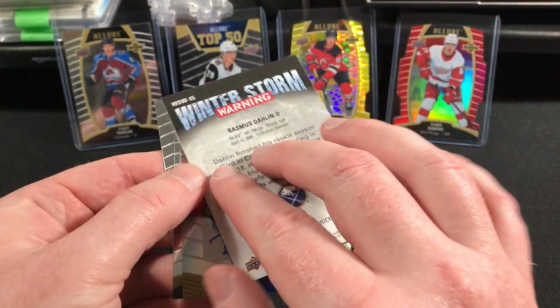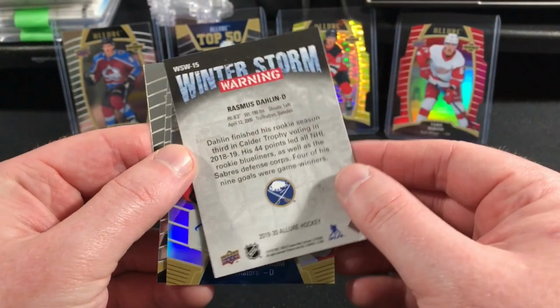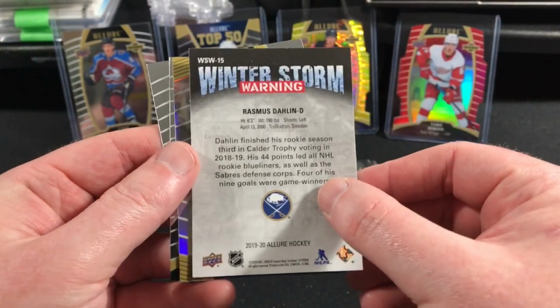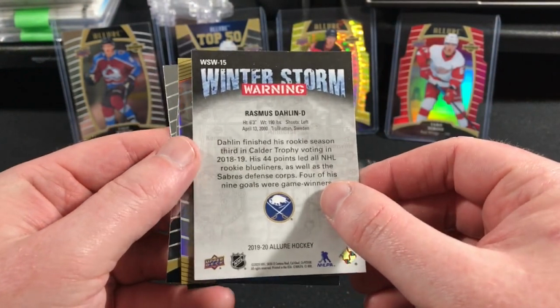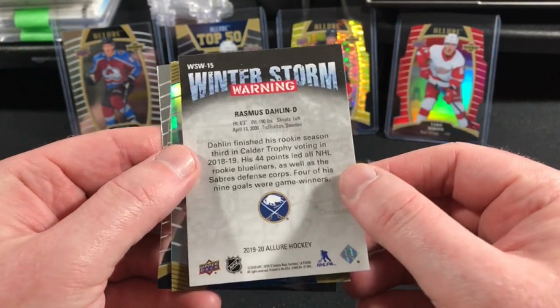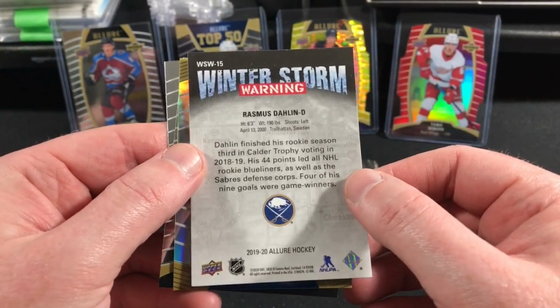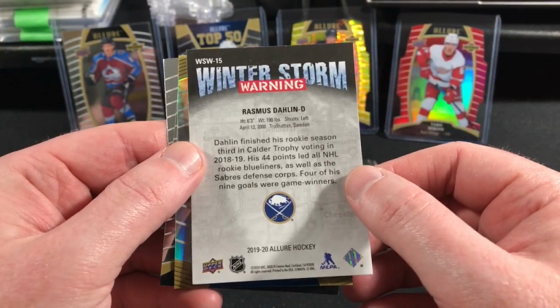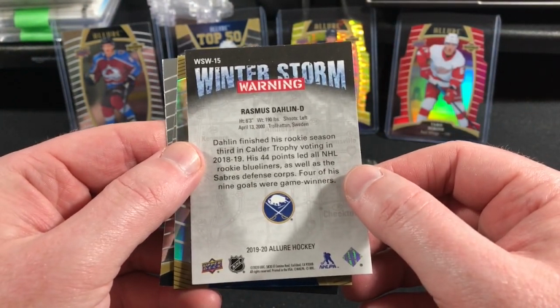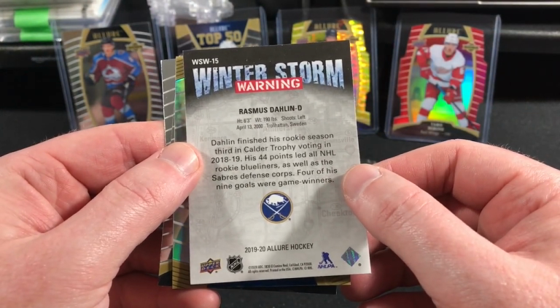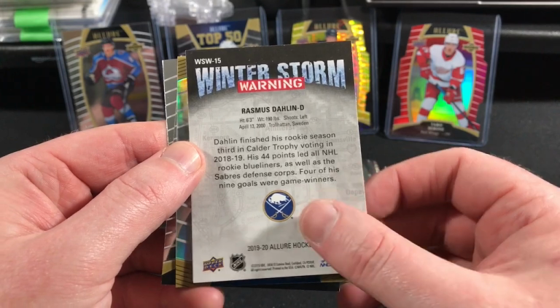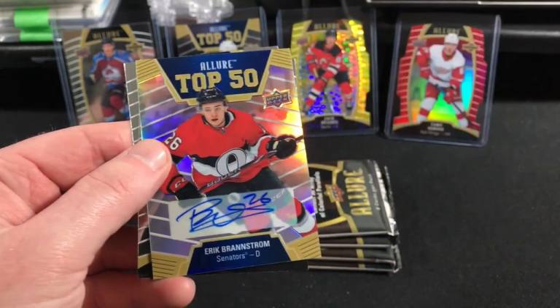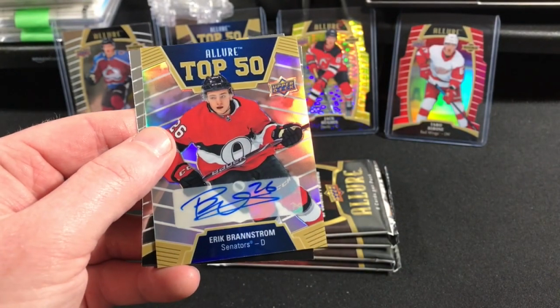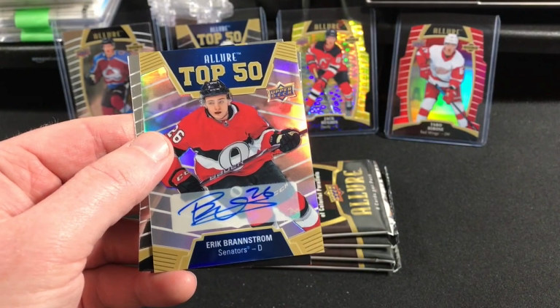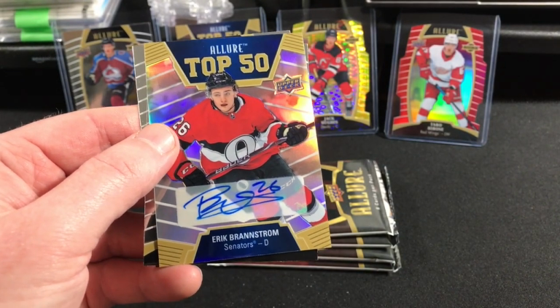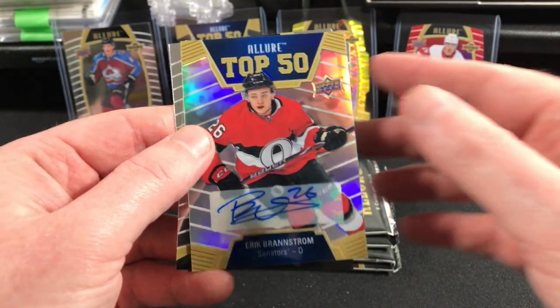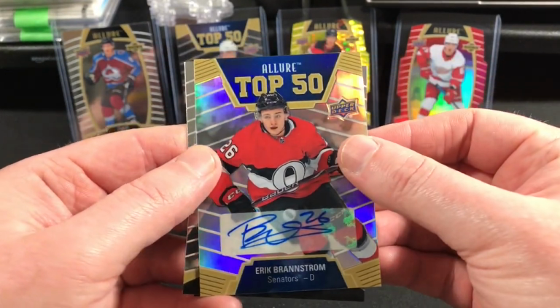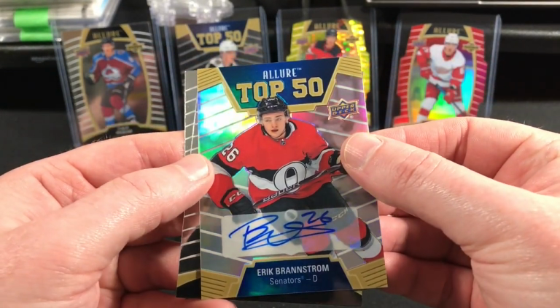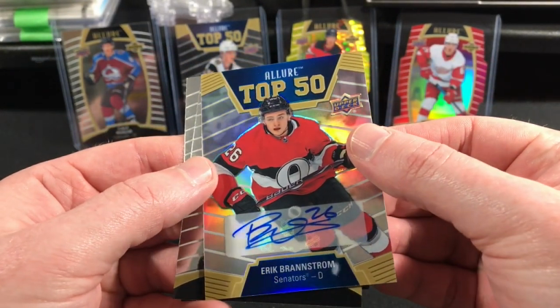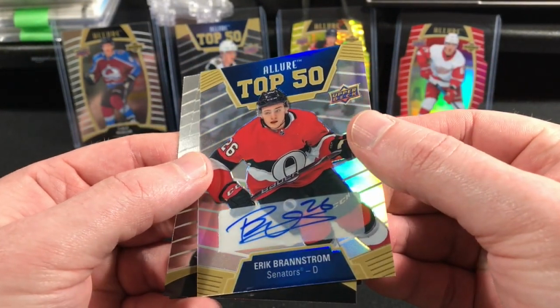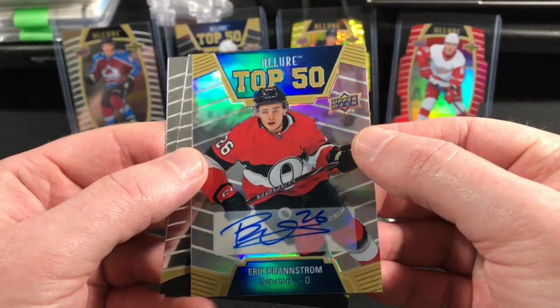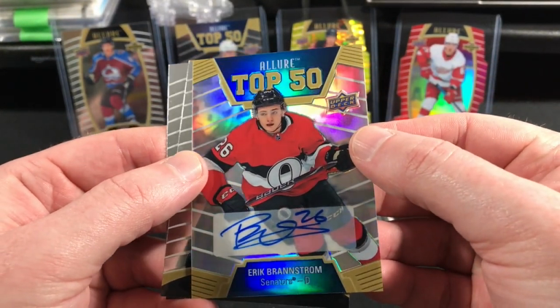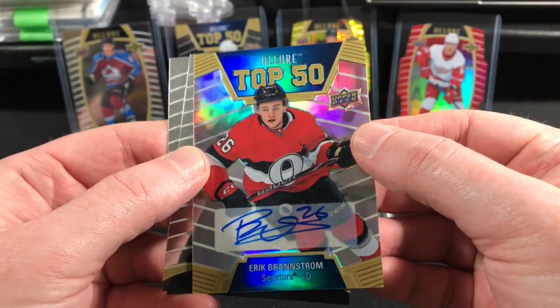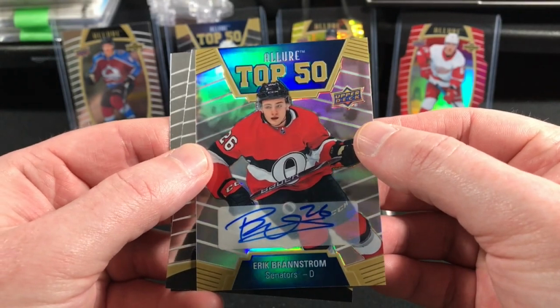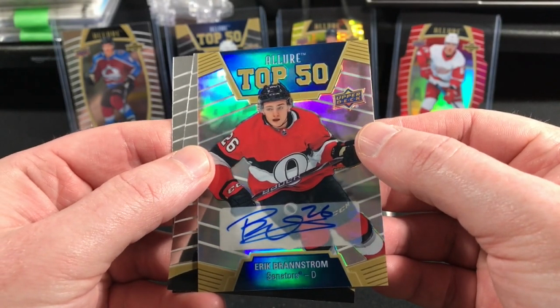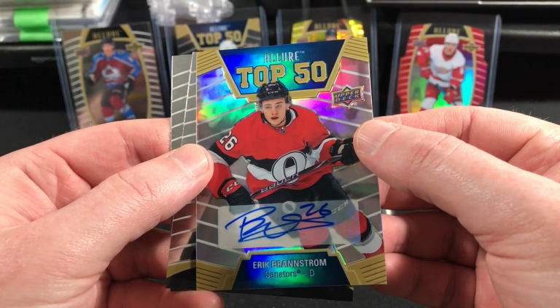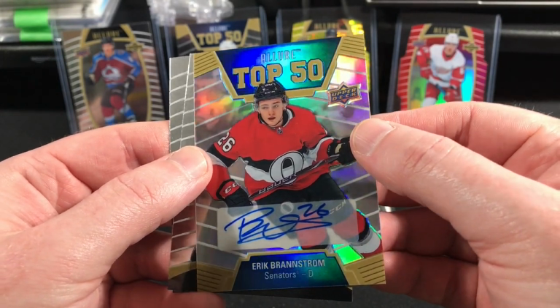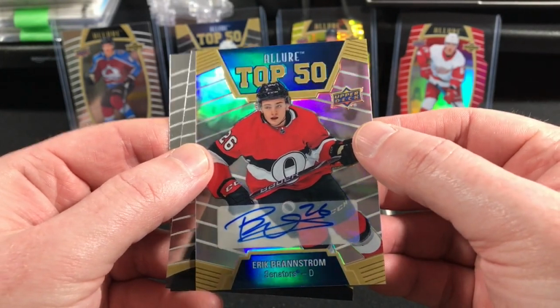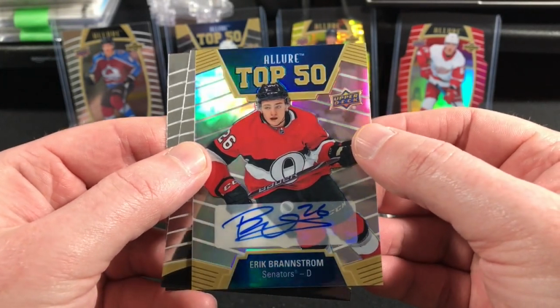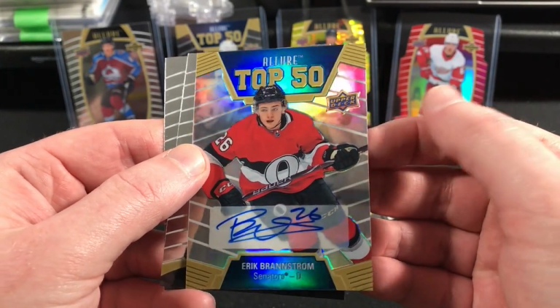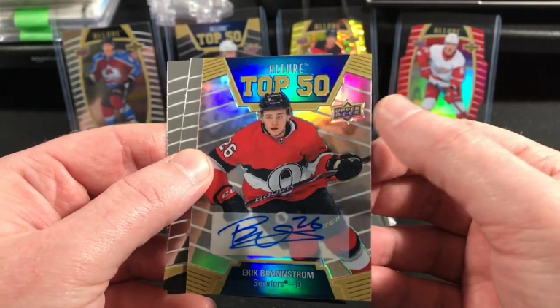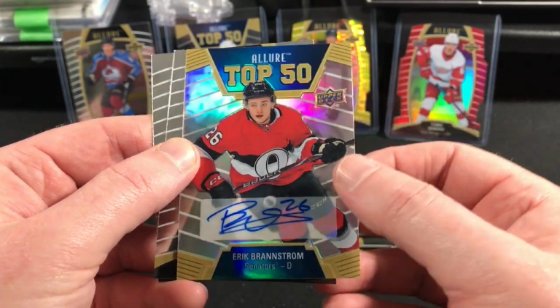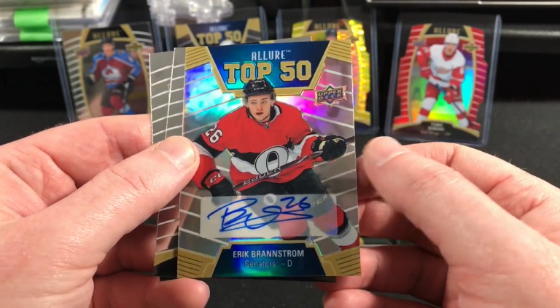Oh, we got our autograph! Eric Branstrom — on his top 50, rainbow foiled. Nice pull!